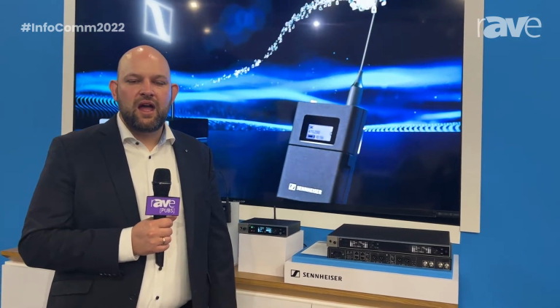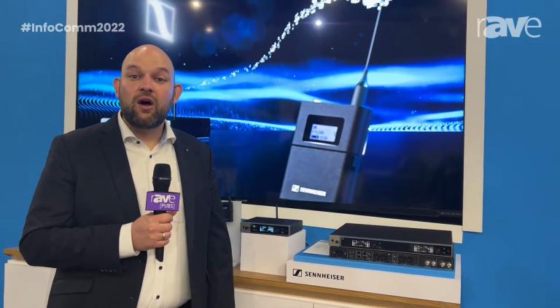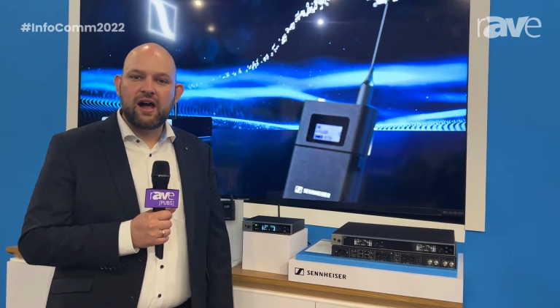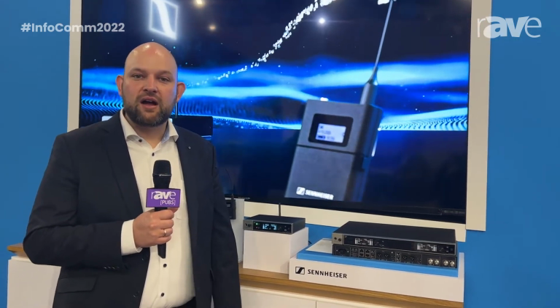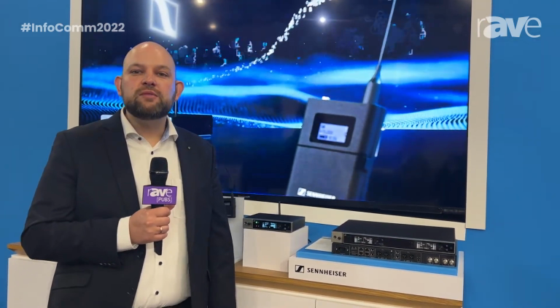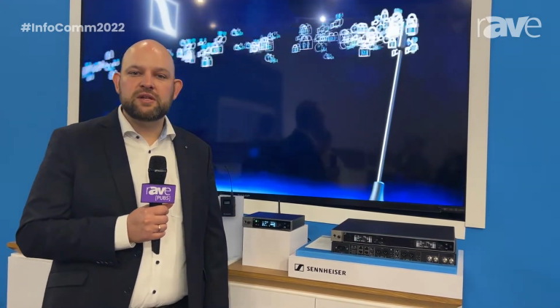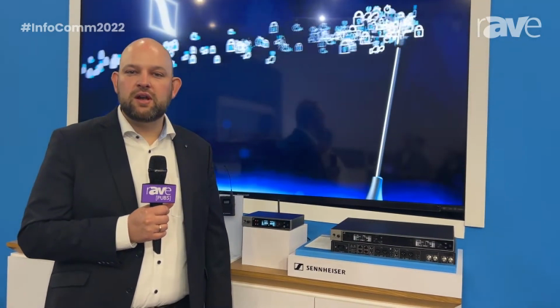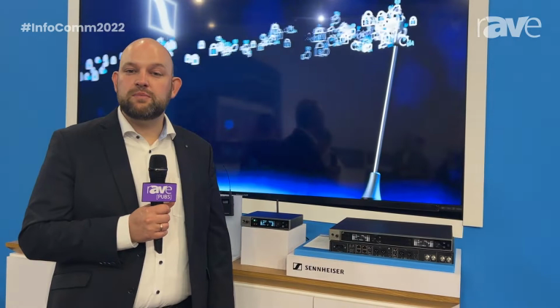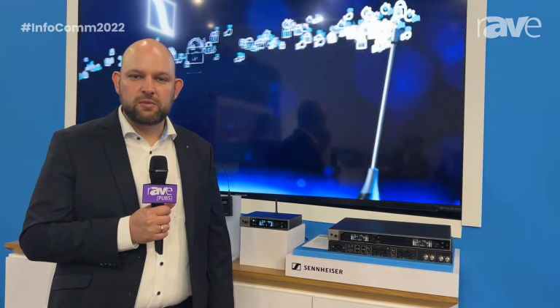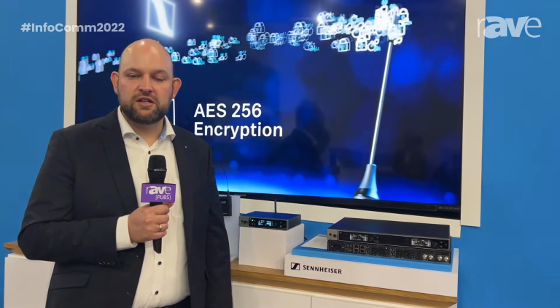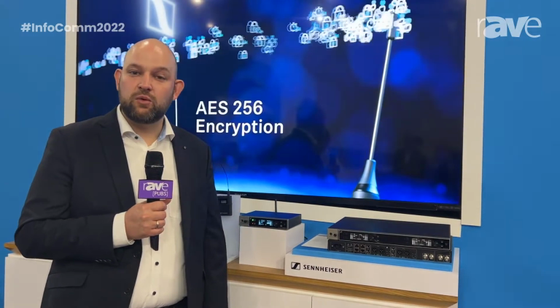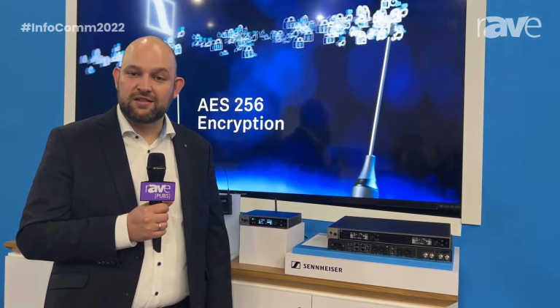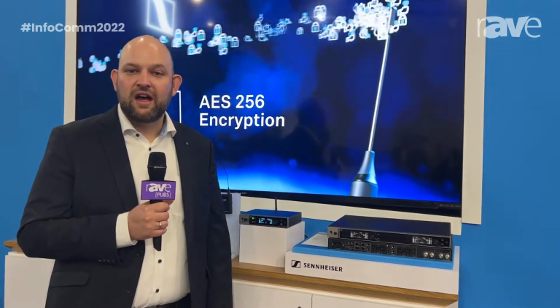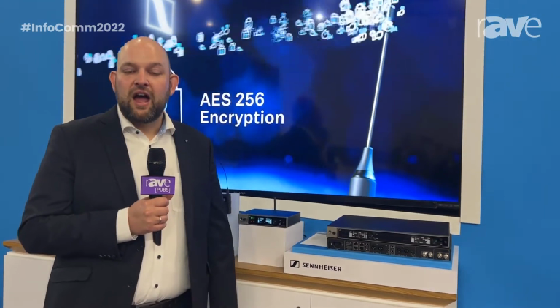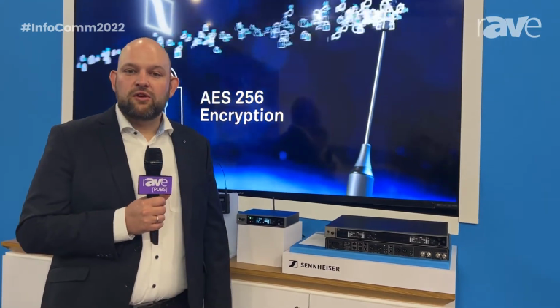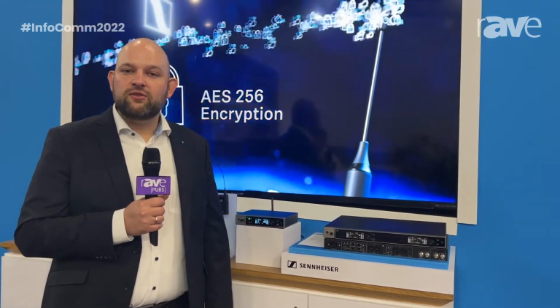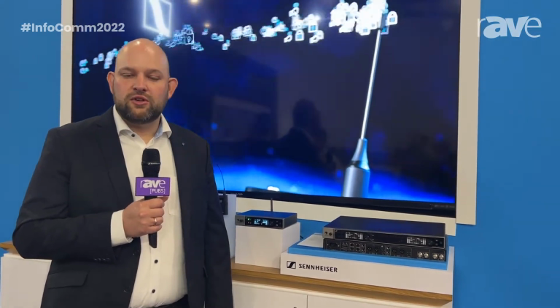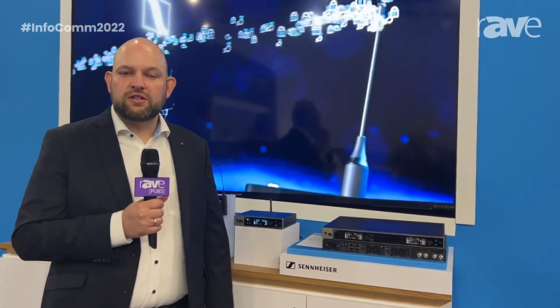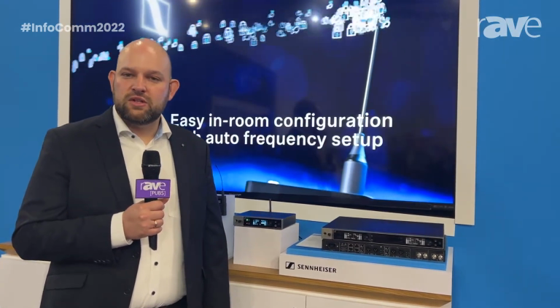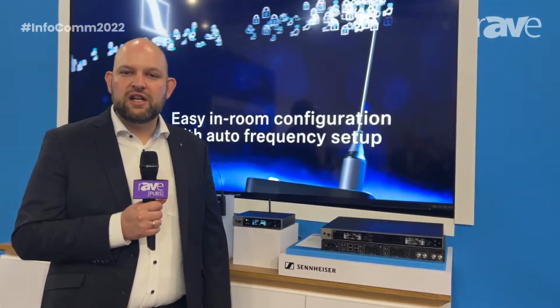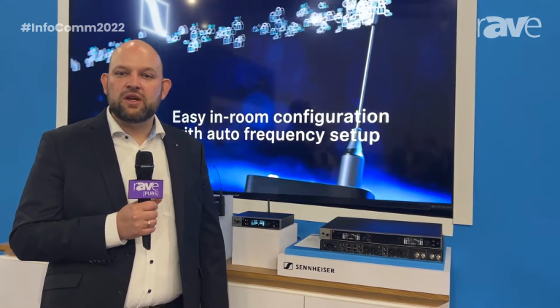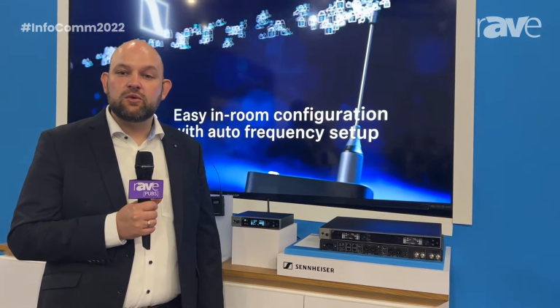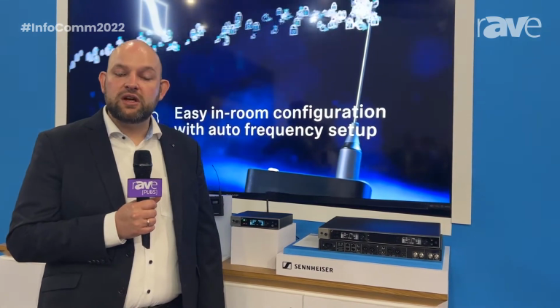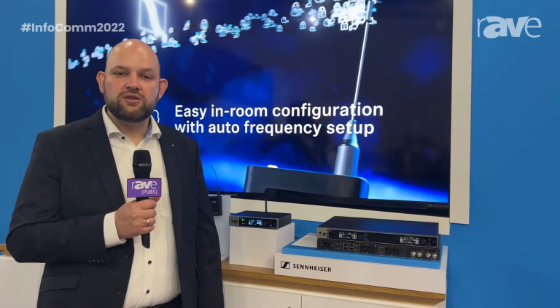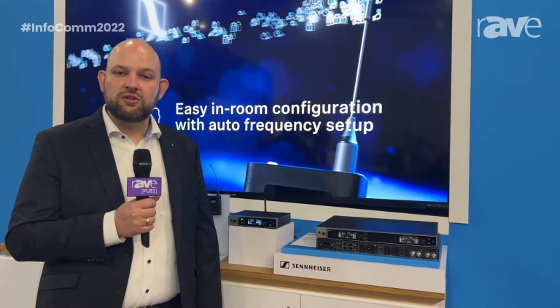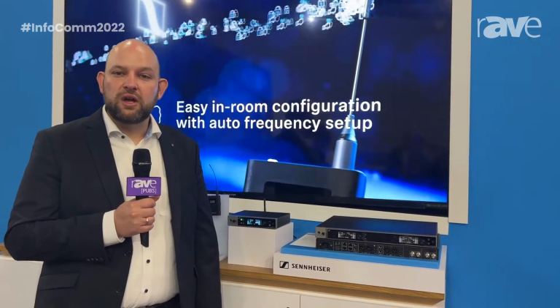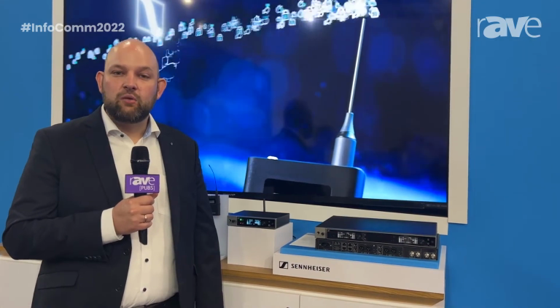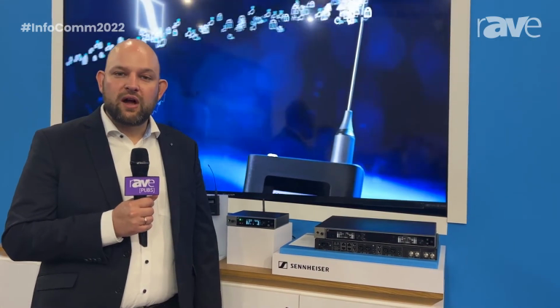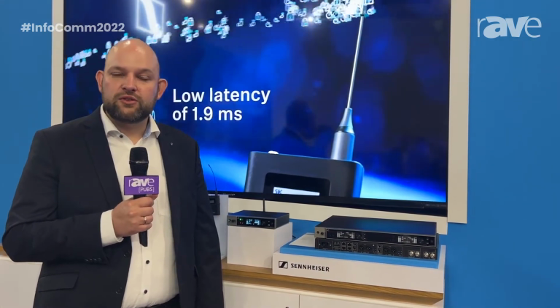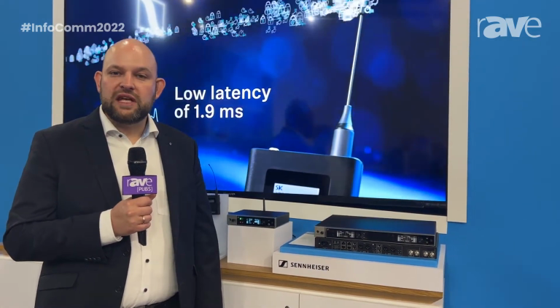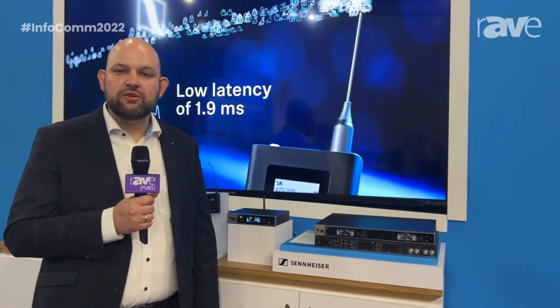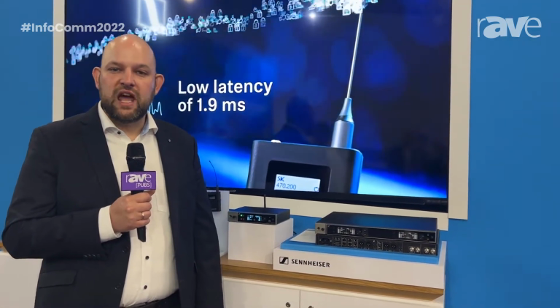Hello, I'm Michael Altenmark. I'm the lead product manager of wireless at Business Communication with Sennheiser. I'm at the Infocomm Show 2022 in Las Vegas and want to introduce our new wireless microphone system, EWDX.